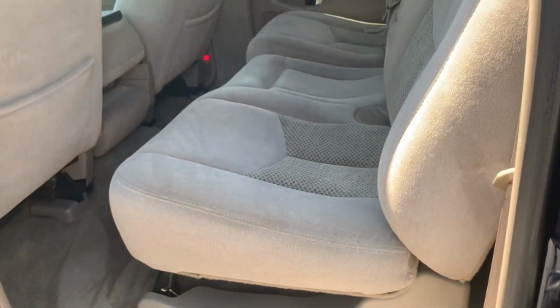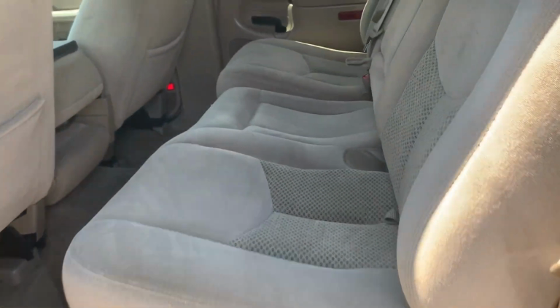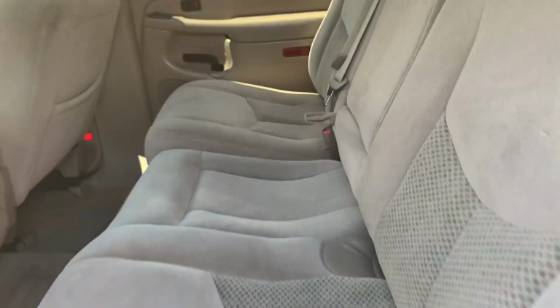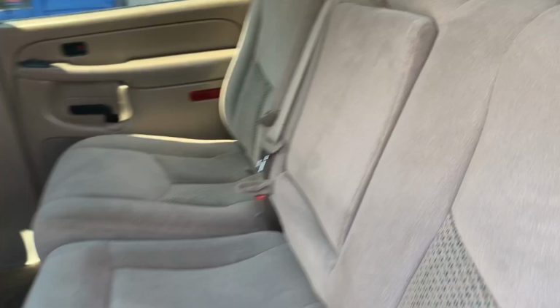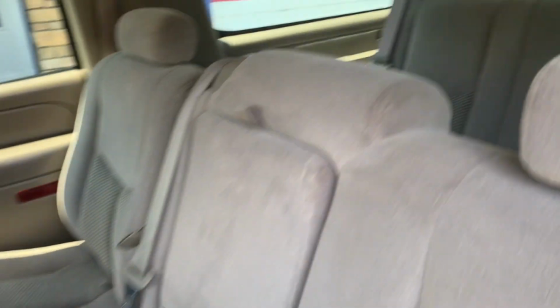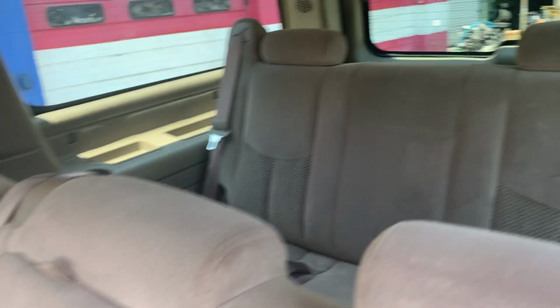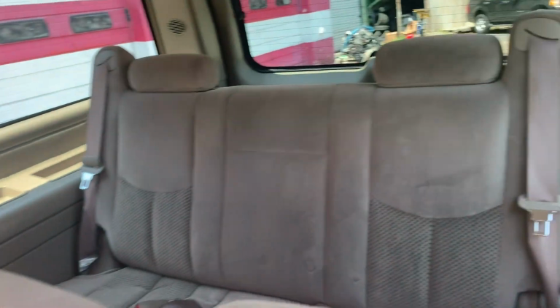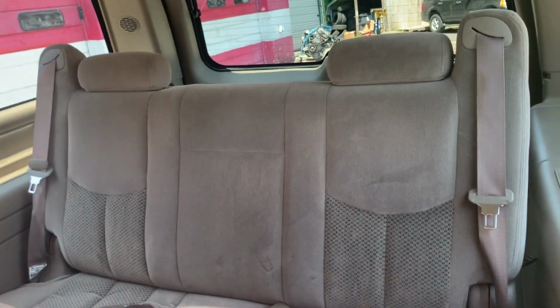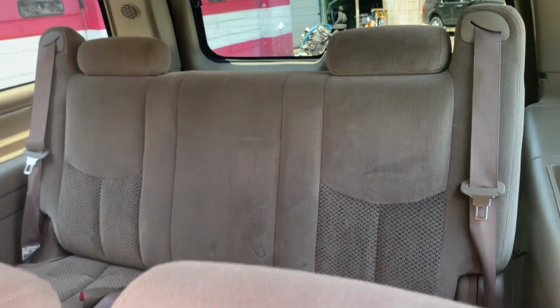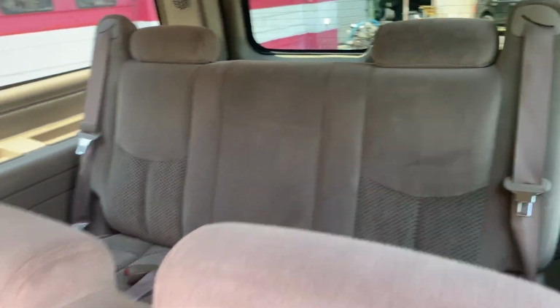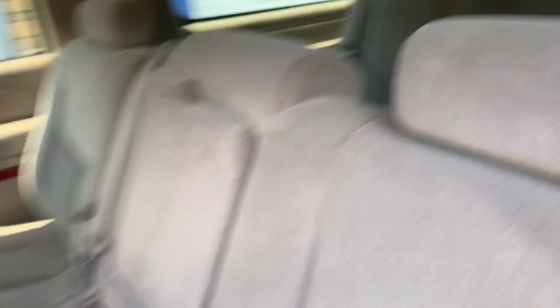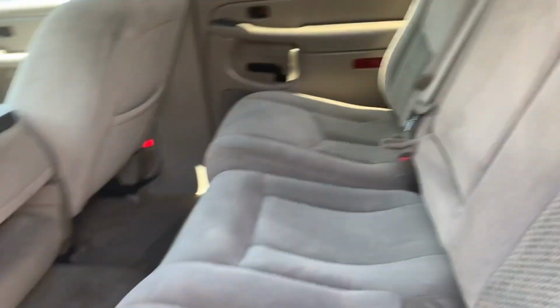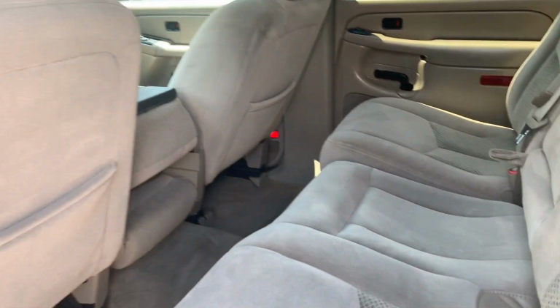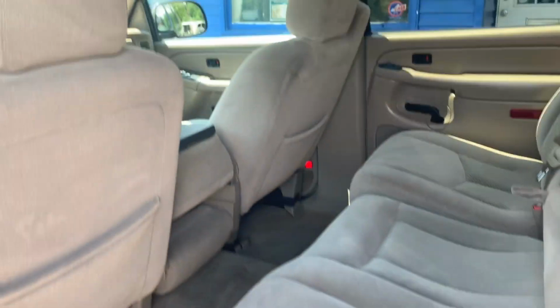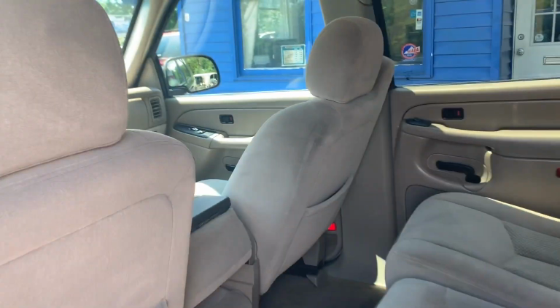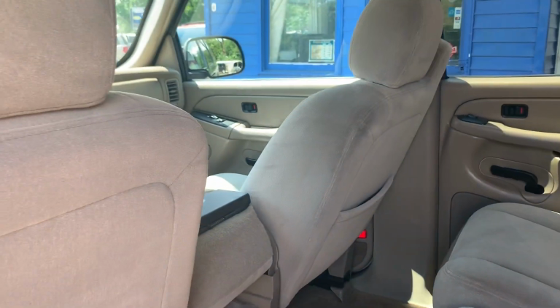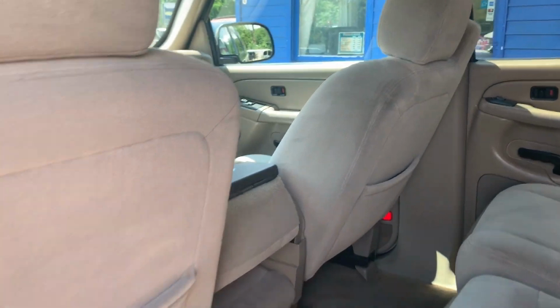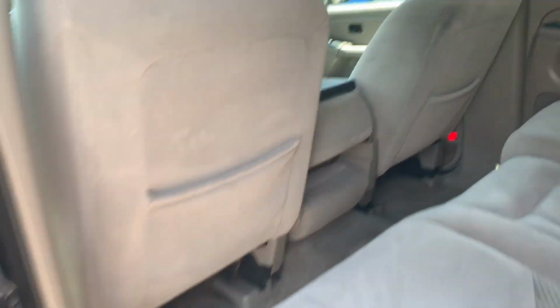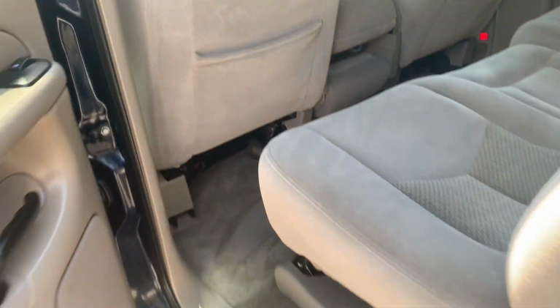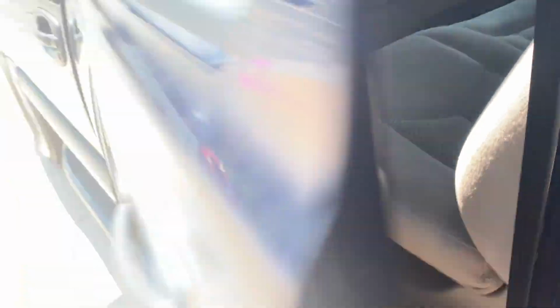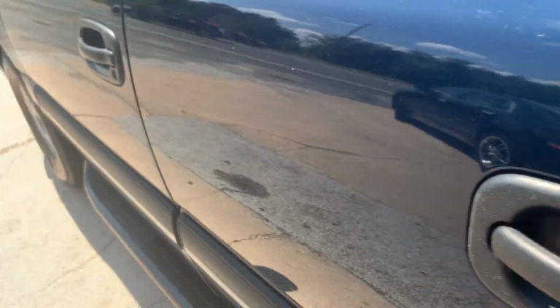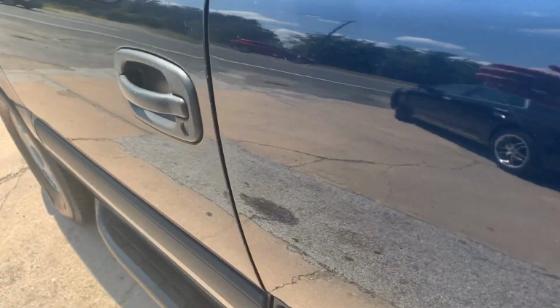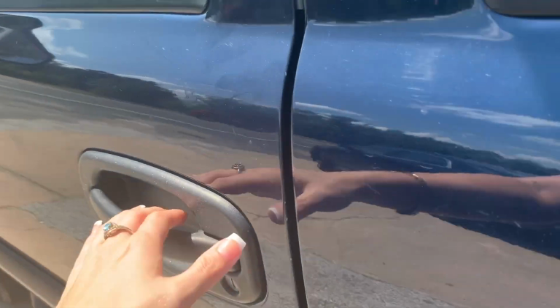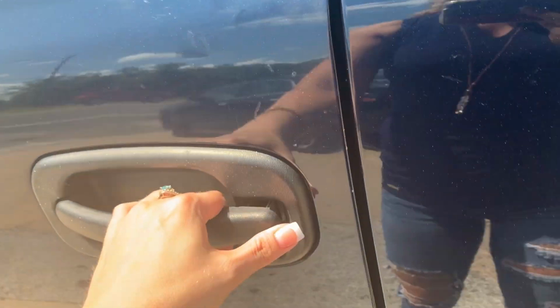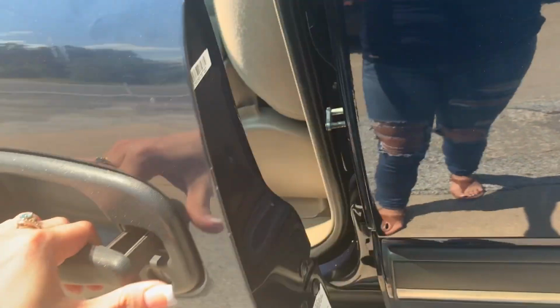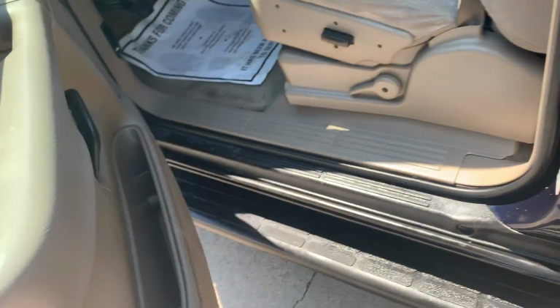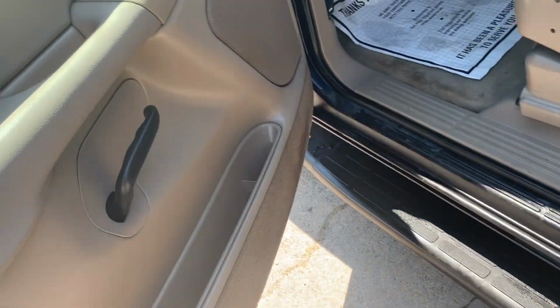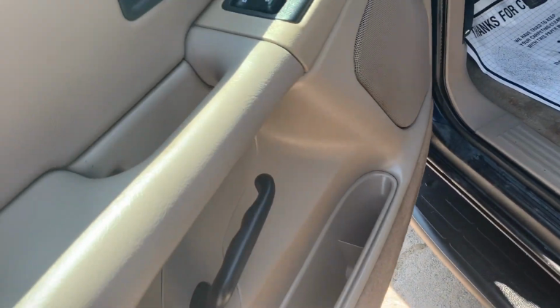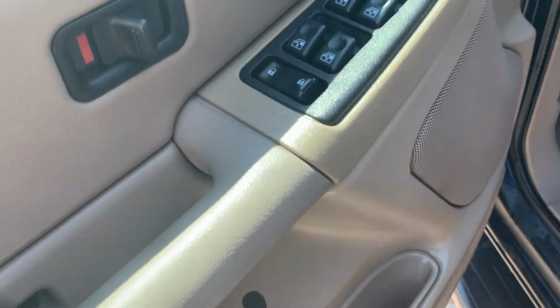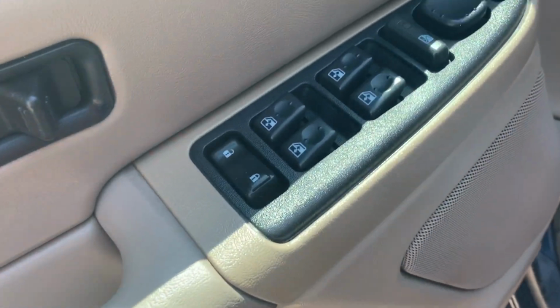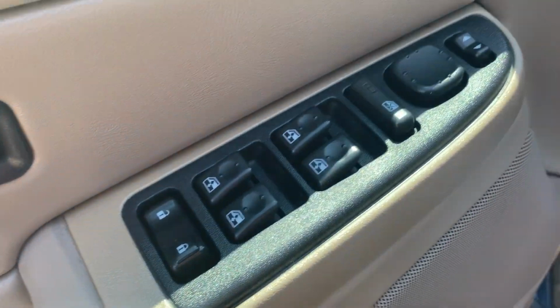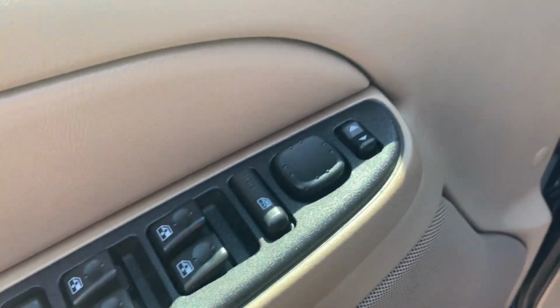Tan cloth interior, seats eight. Rear climate controls, power locks, windows, and mirrors. Power driver's seat.